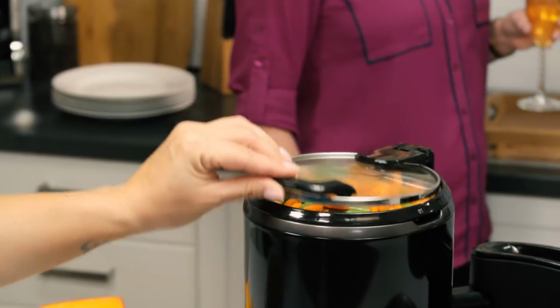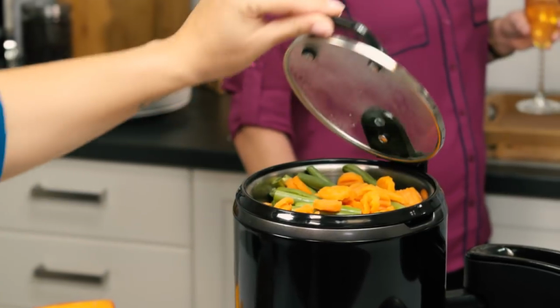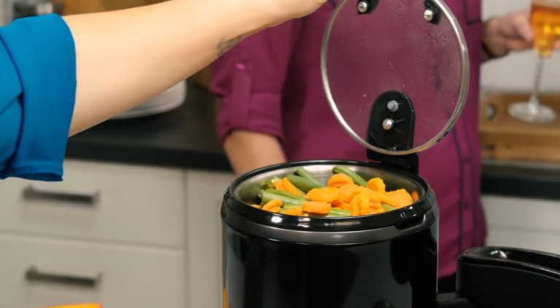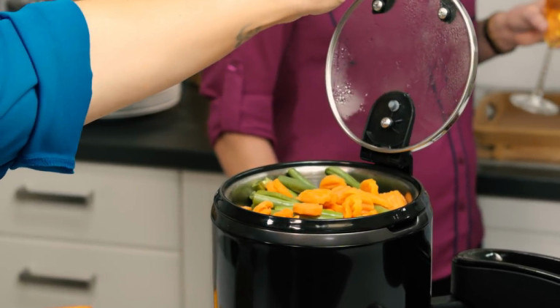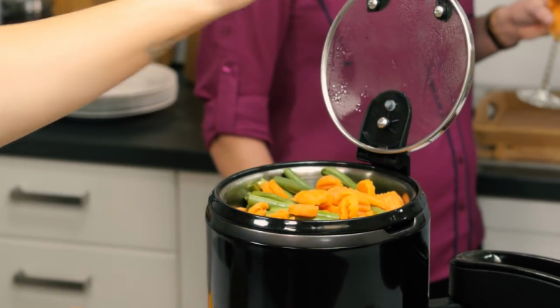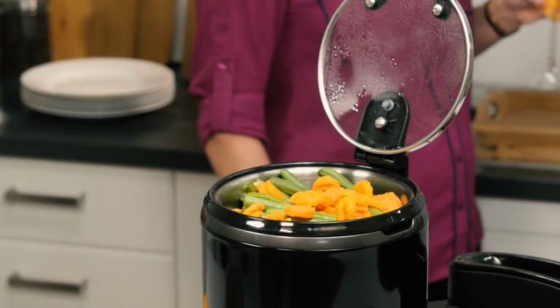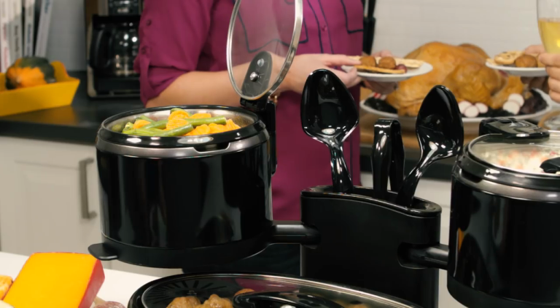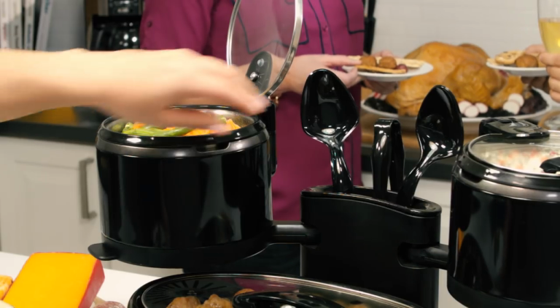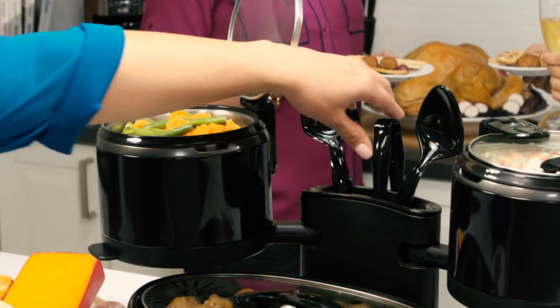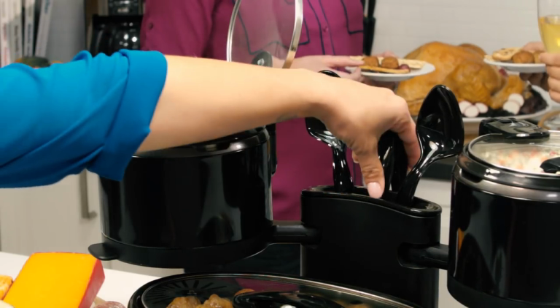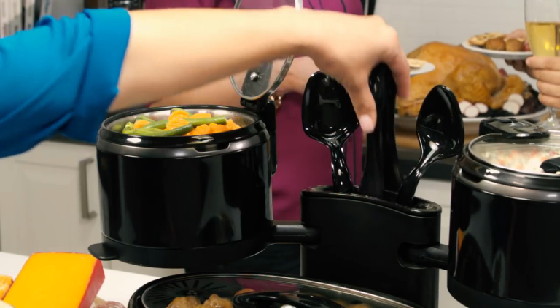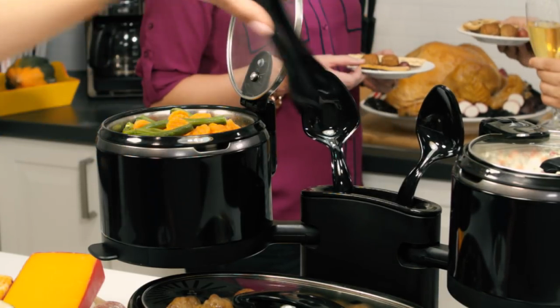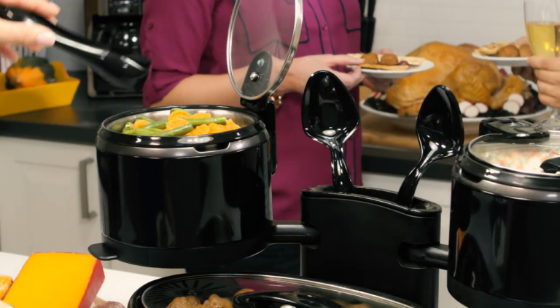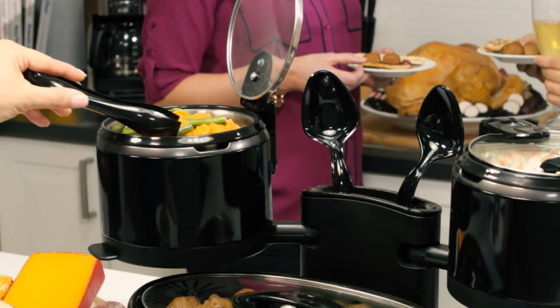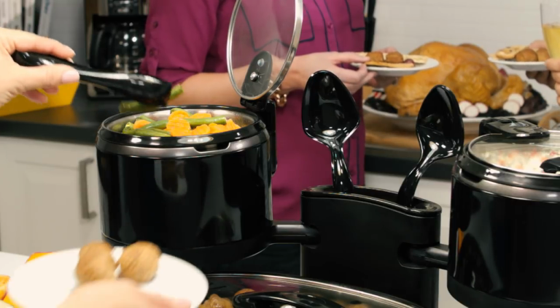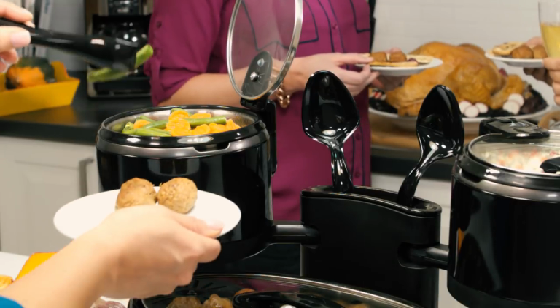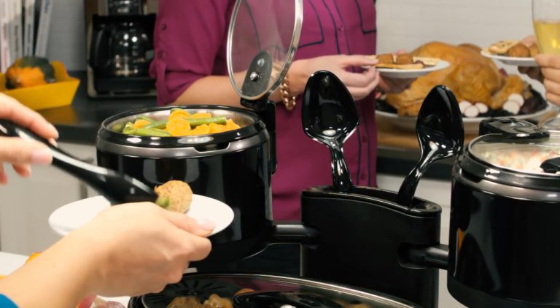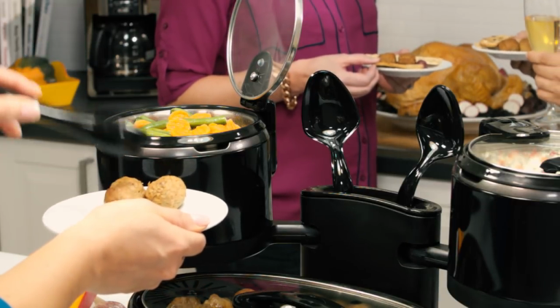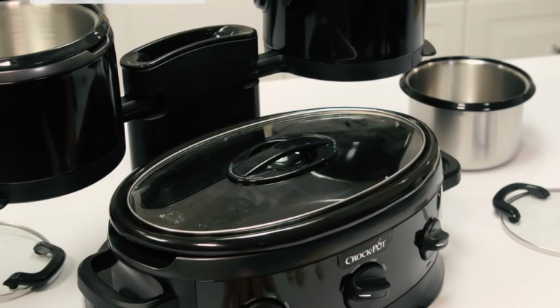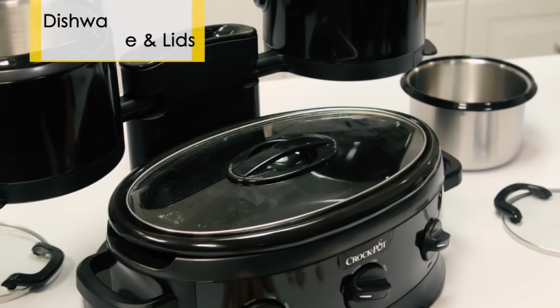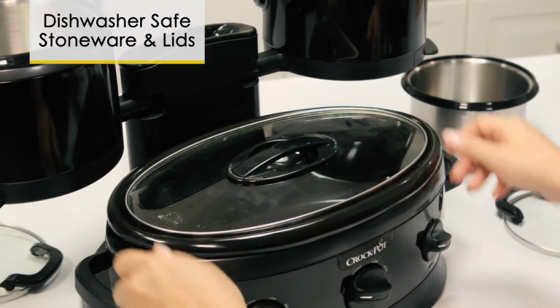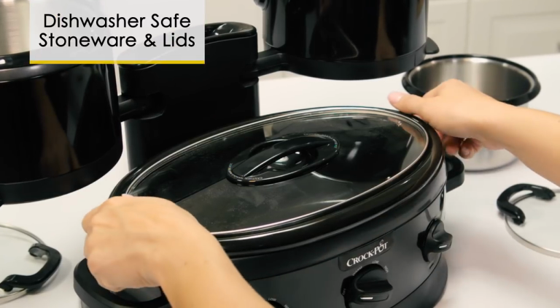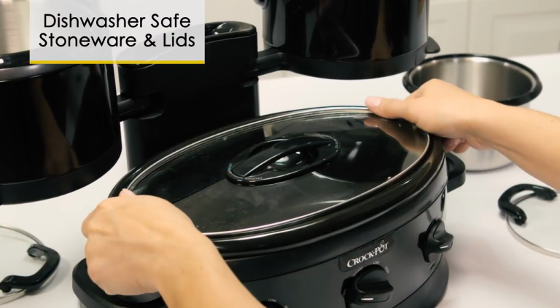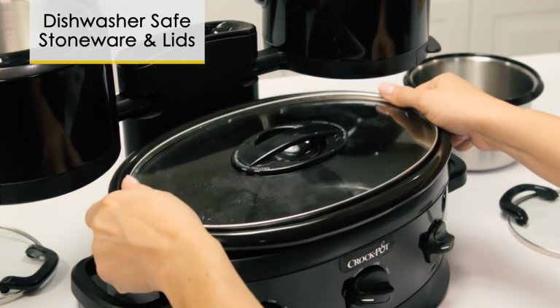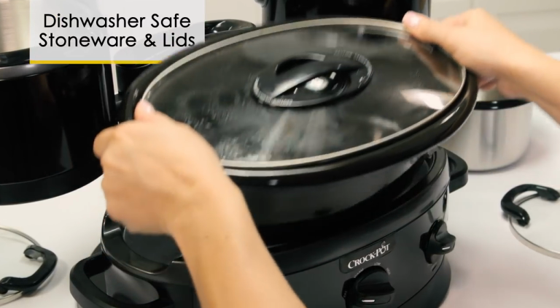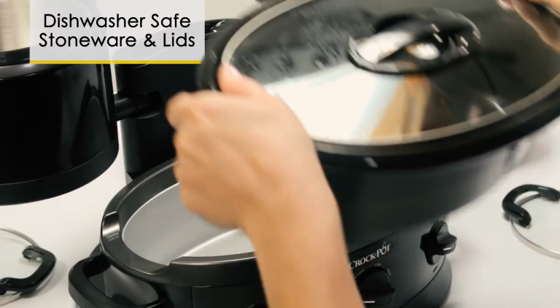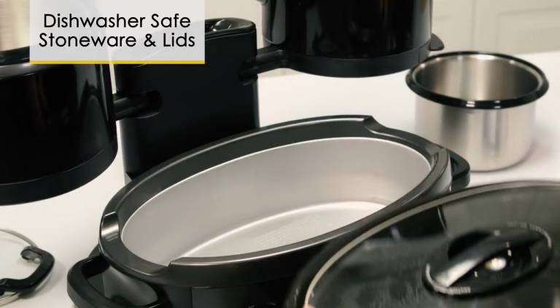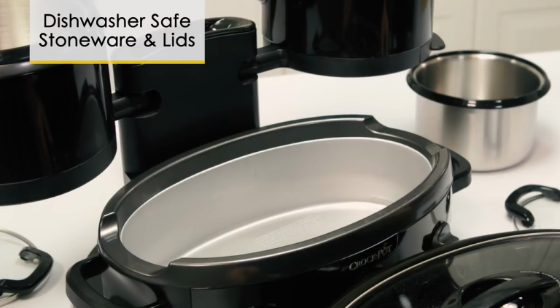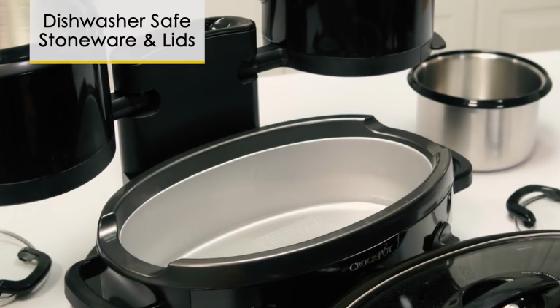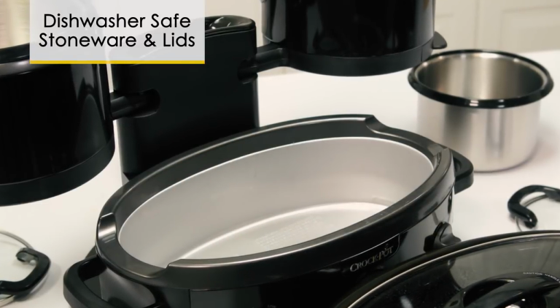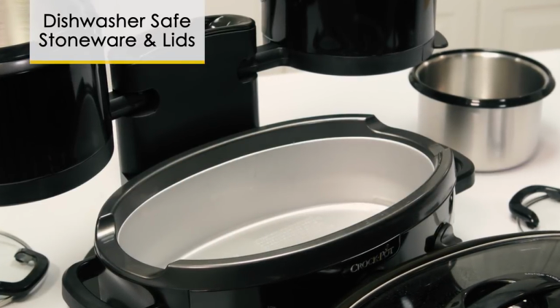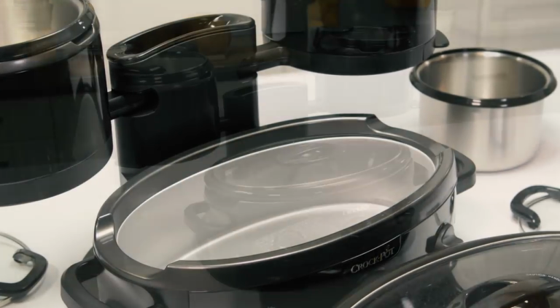Hinge lids on top flip up to make serving easier. The integrated utensil holder keeps serving utensils organized, and when the party's over, the removable crocks and lids can be placed in the dishwasher for easy cleaning.